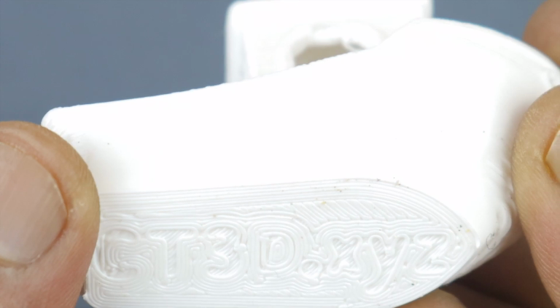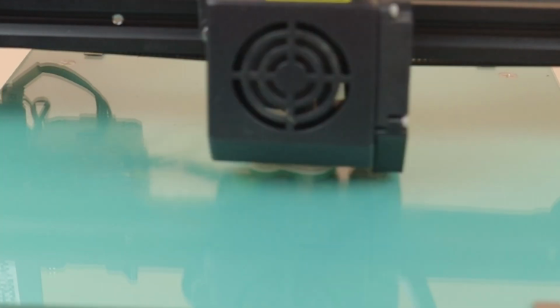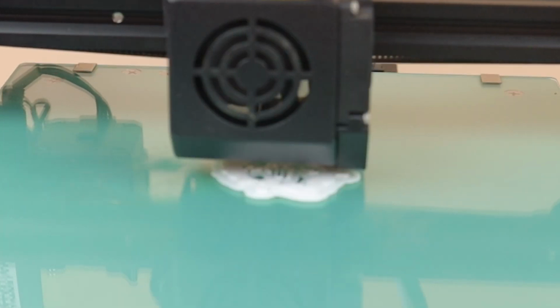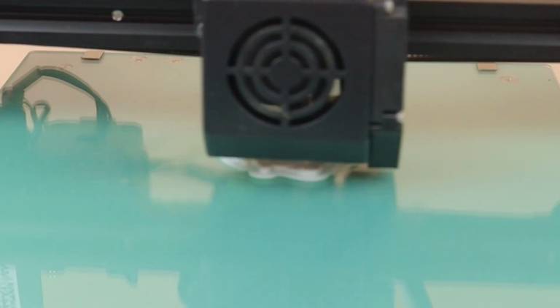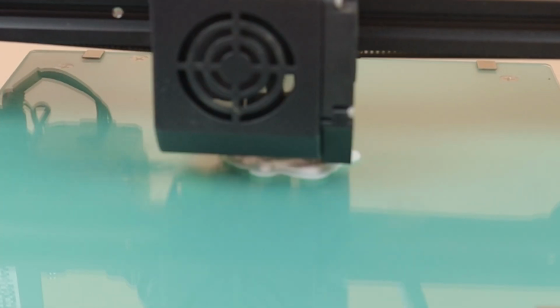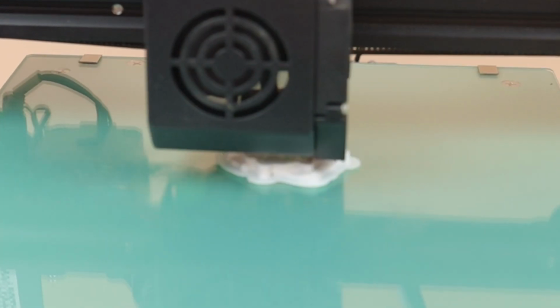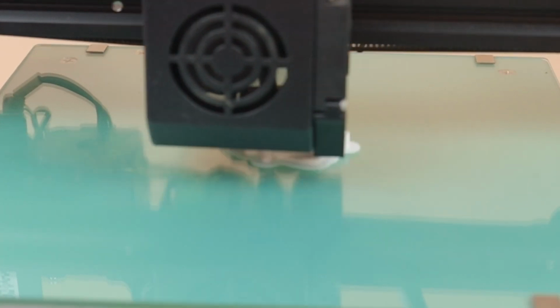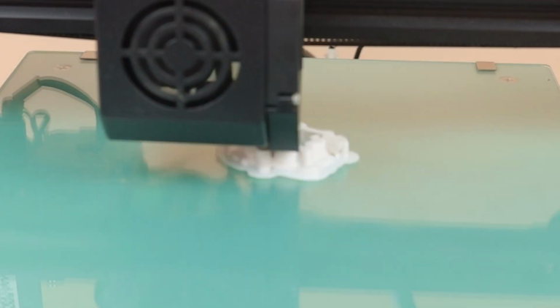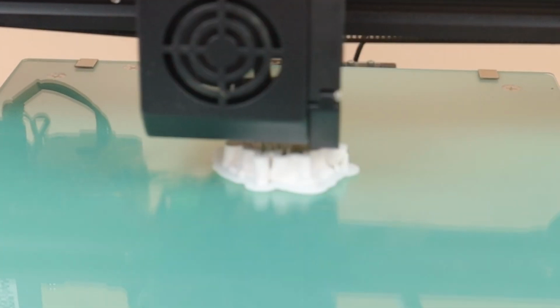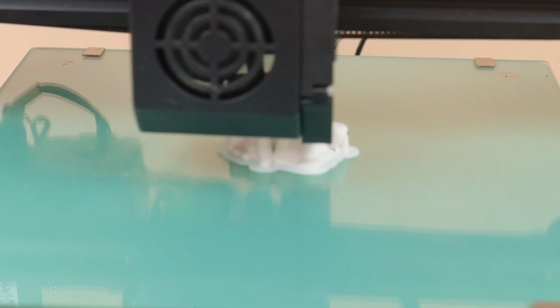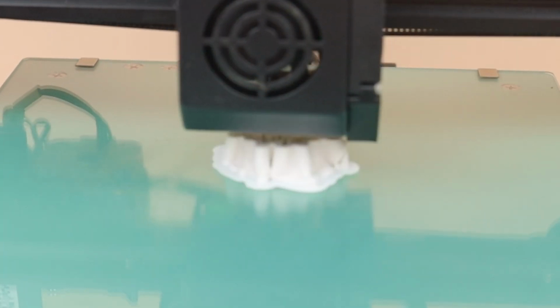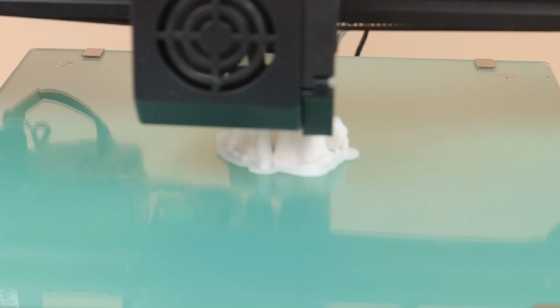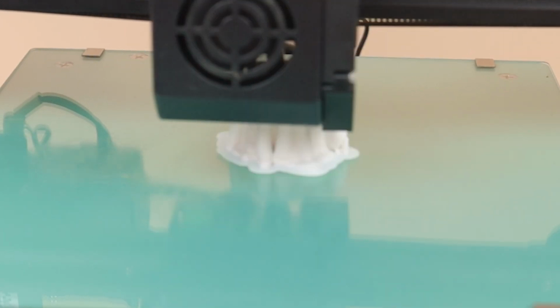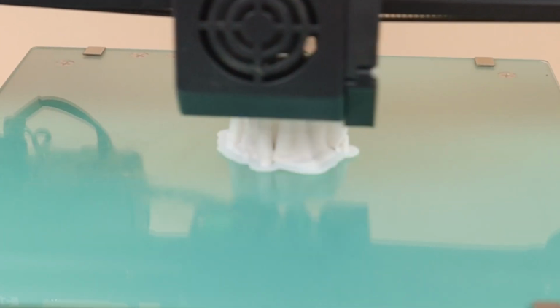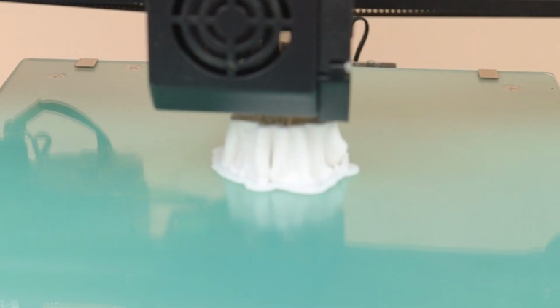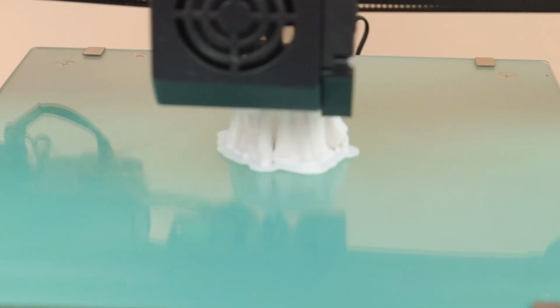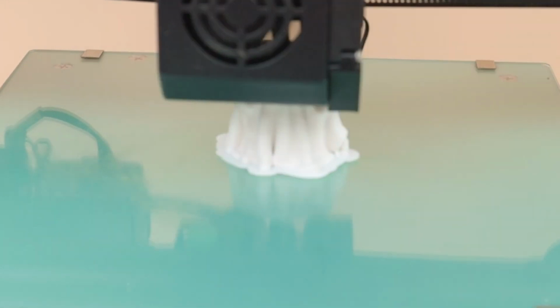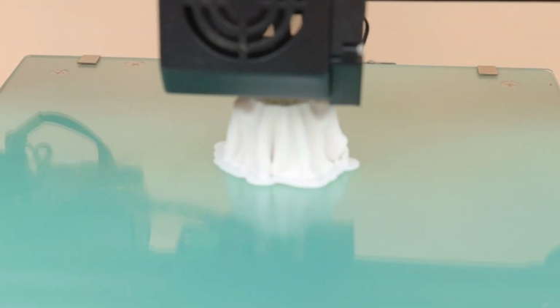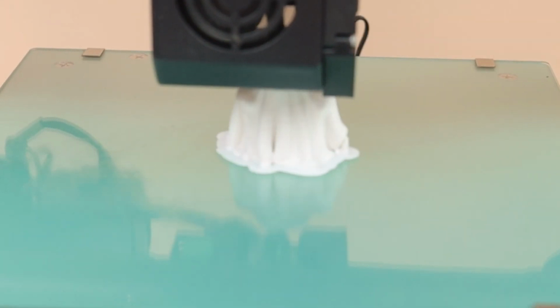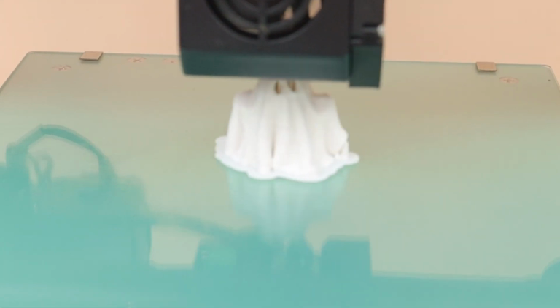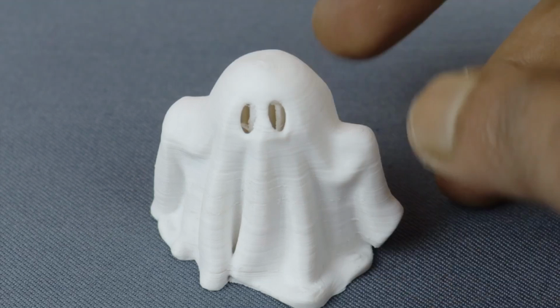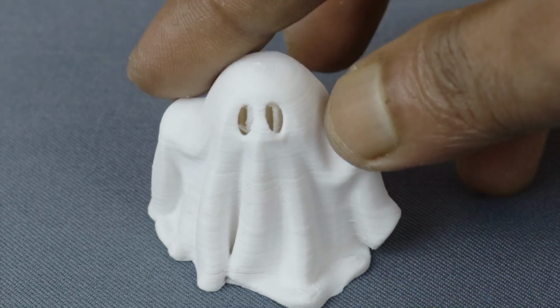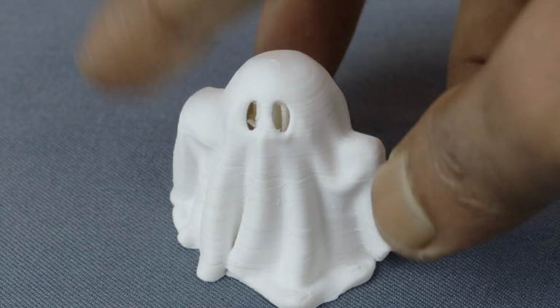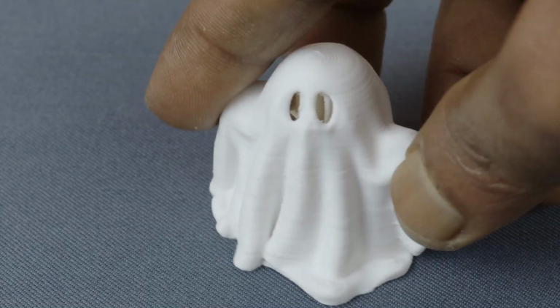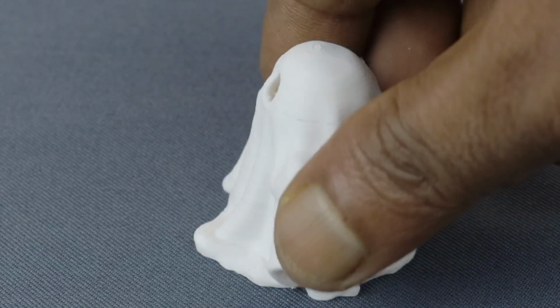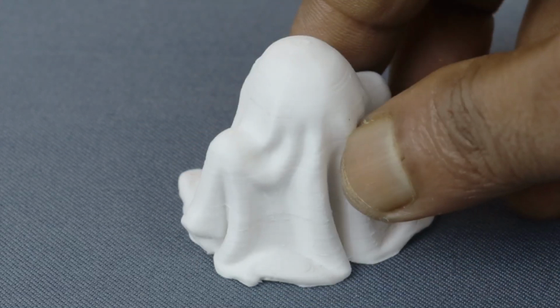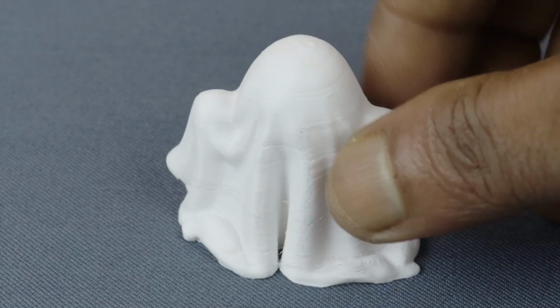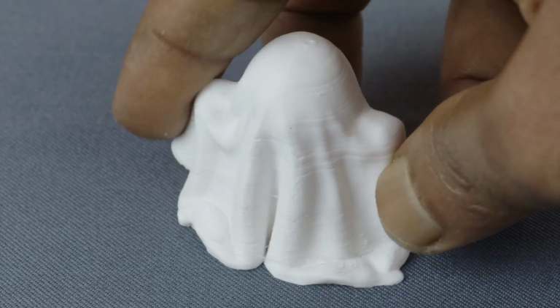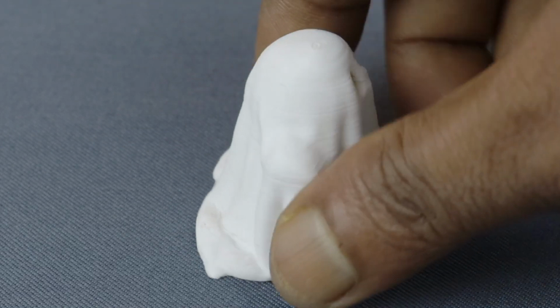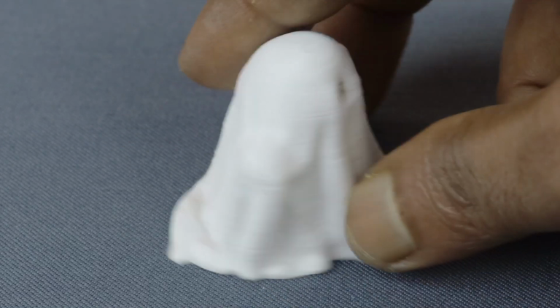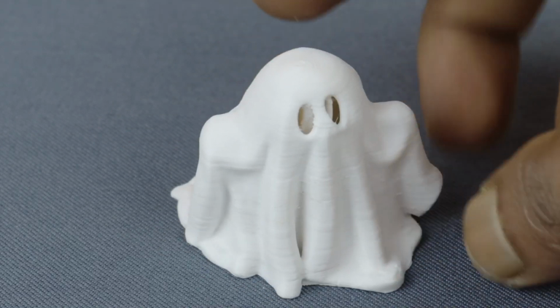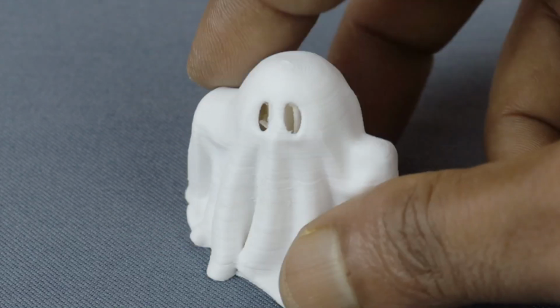Let's print another one. You can see it also printed so nicely, looking very good.